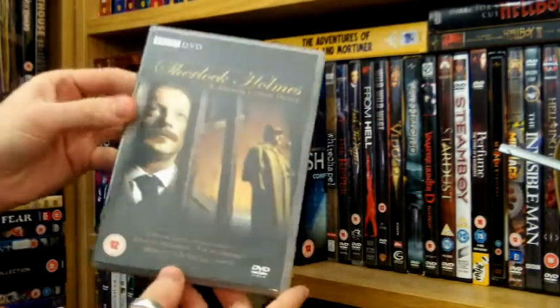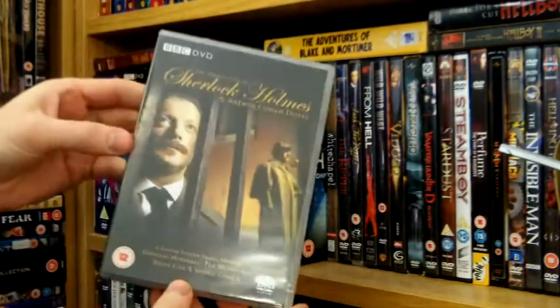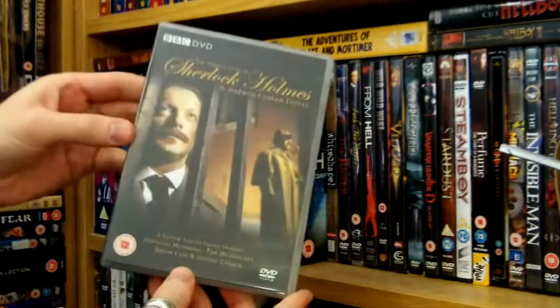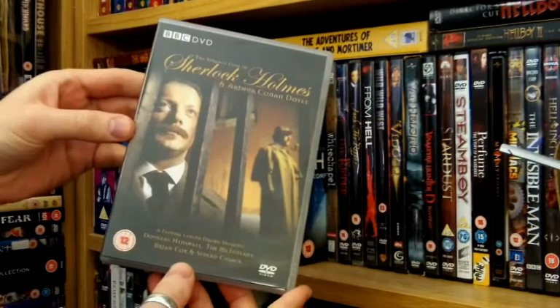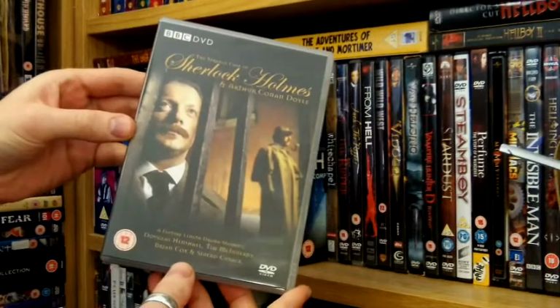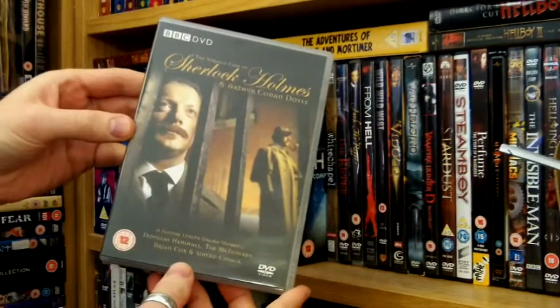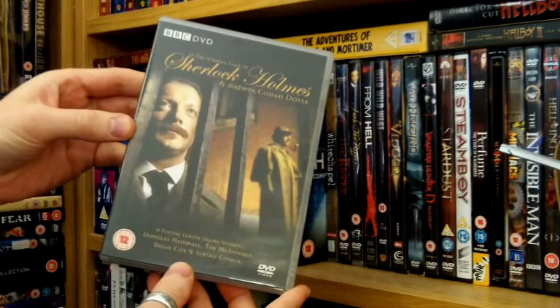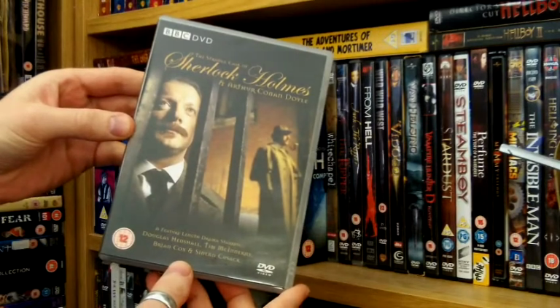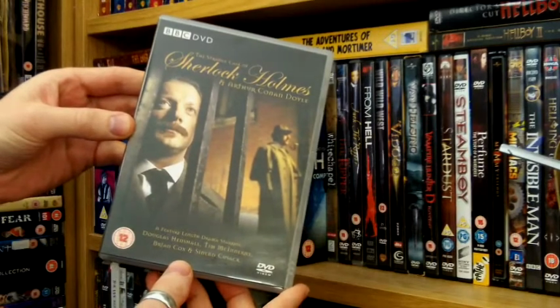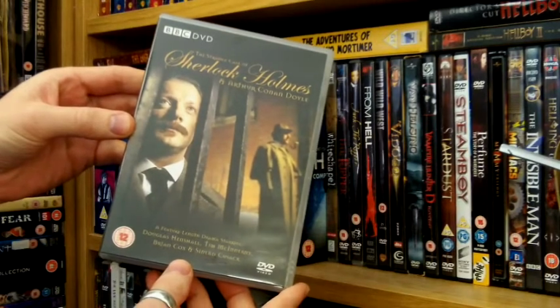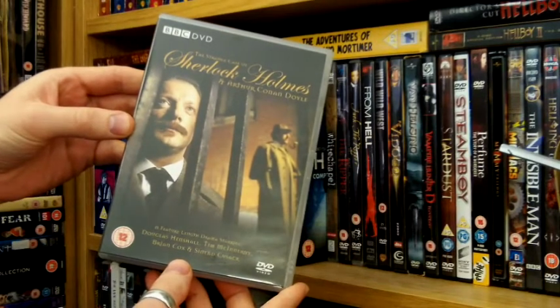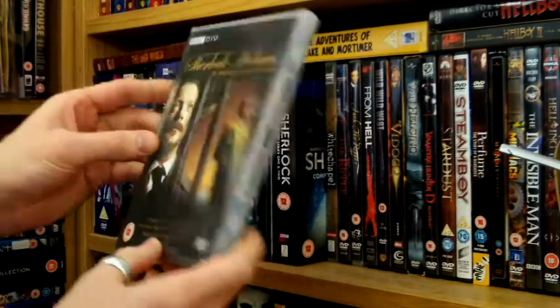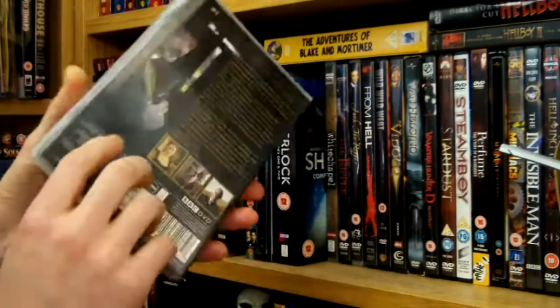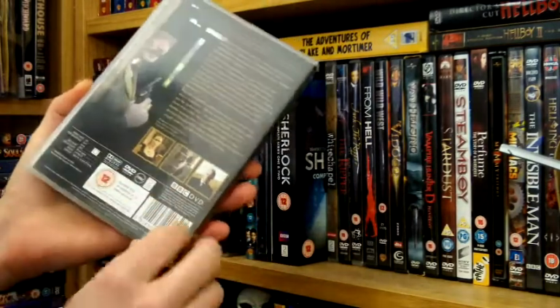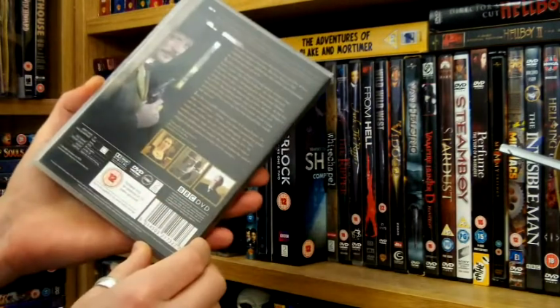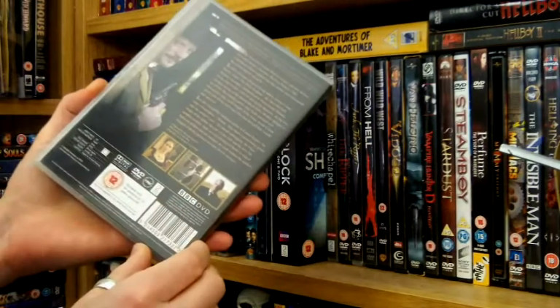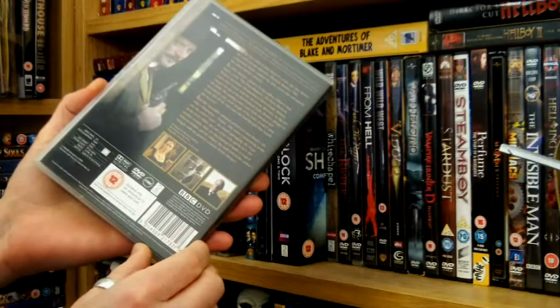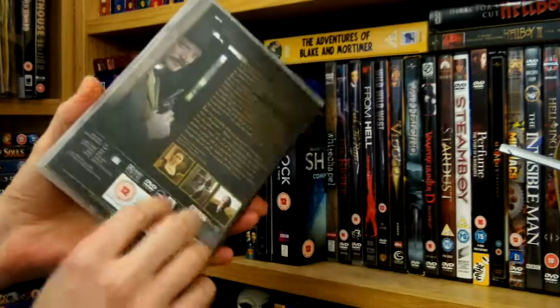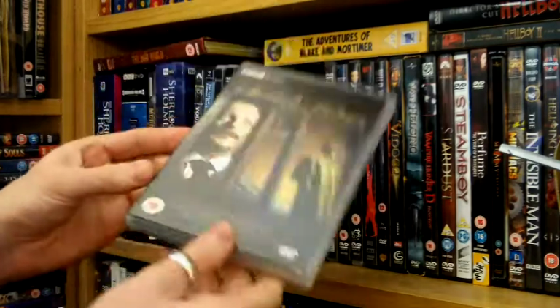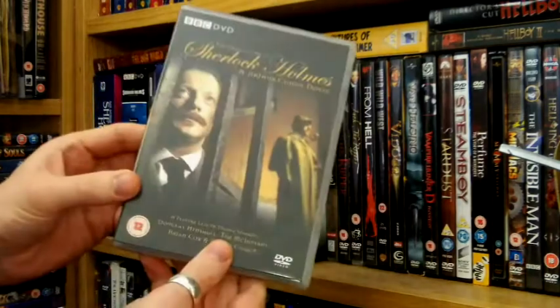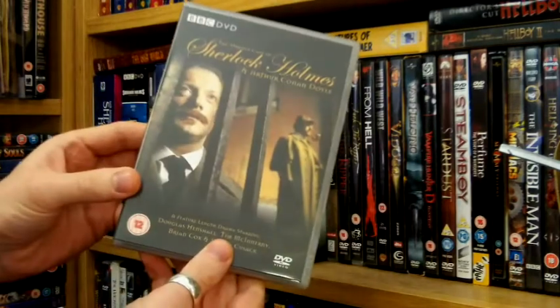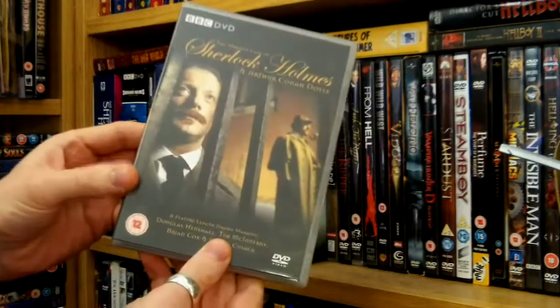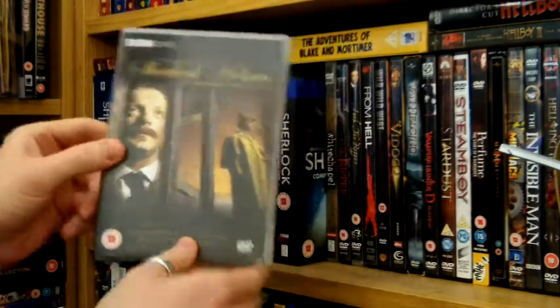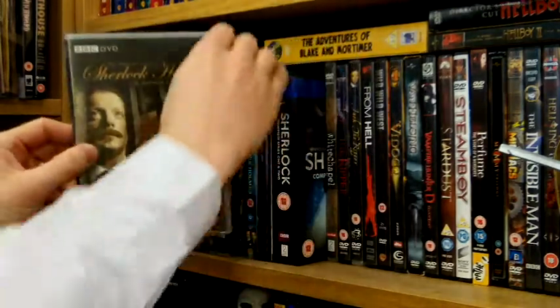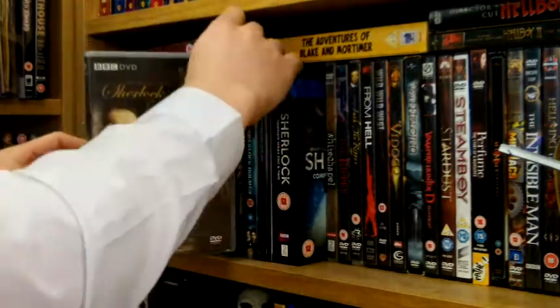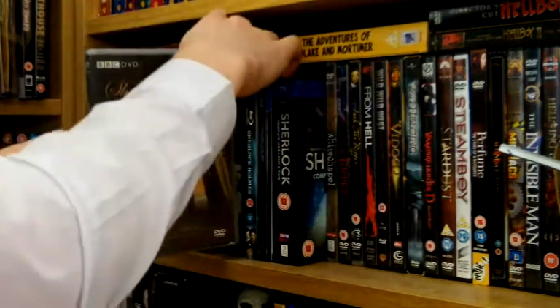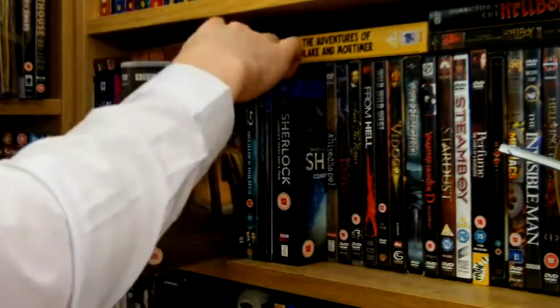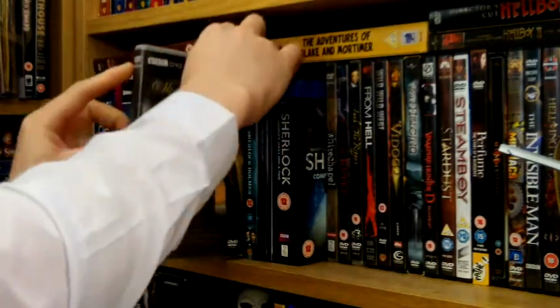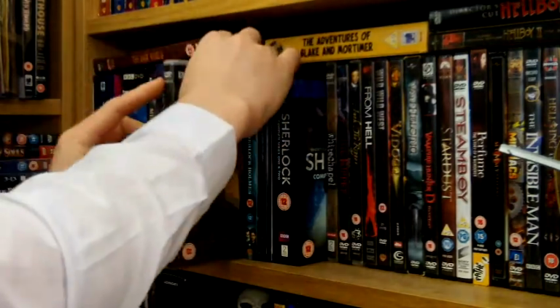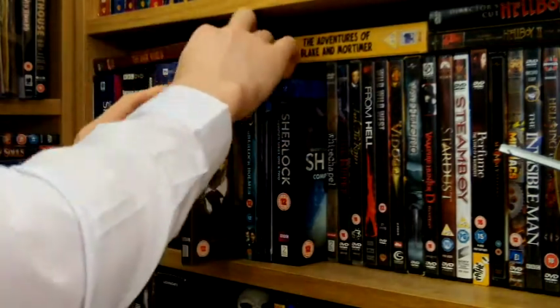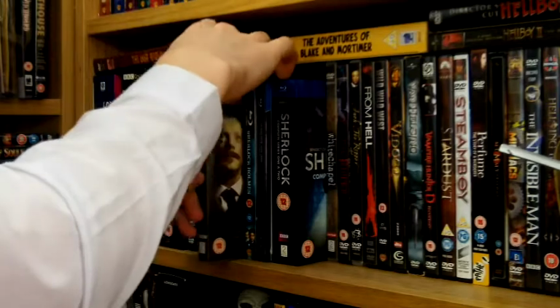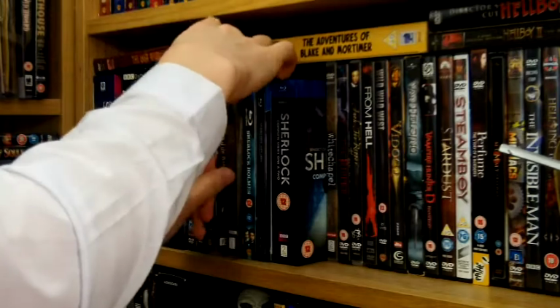Then they did this — it's like another true story of Sherlock Holmes, kind of a biography movie. It's worth checking out but it's not amazing.